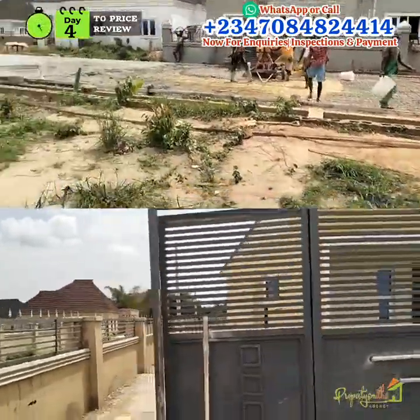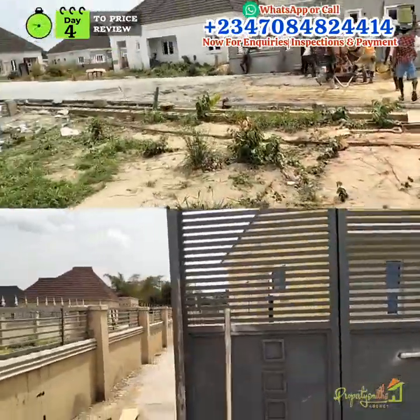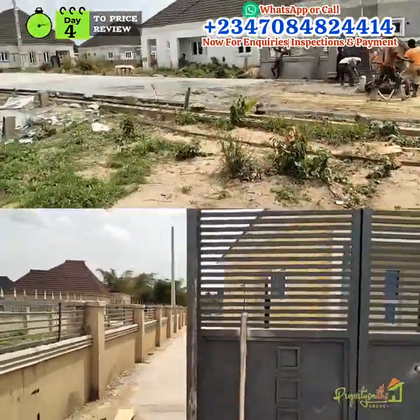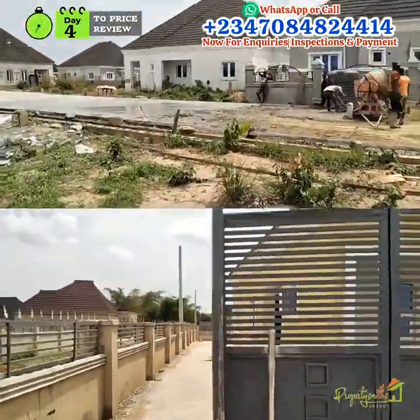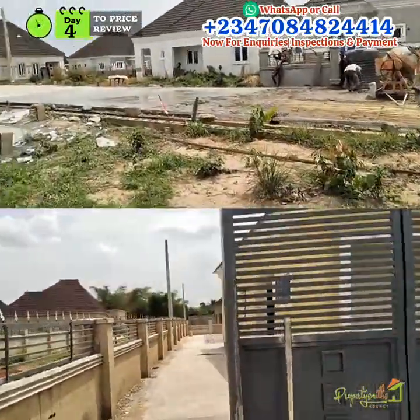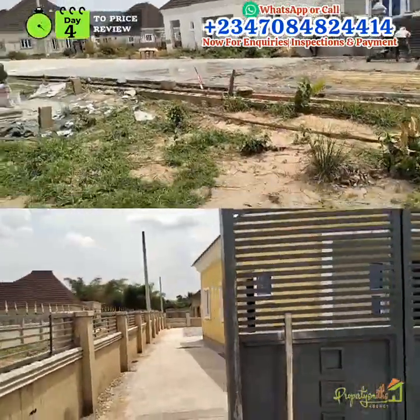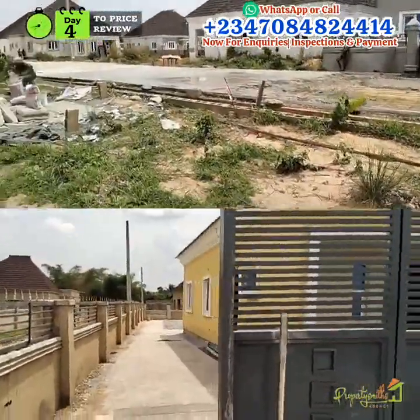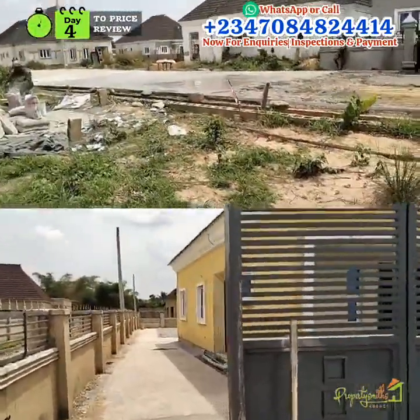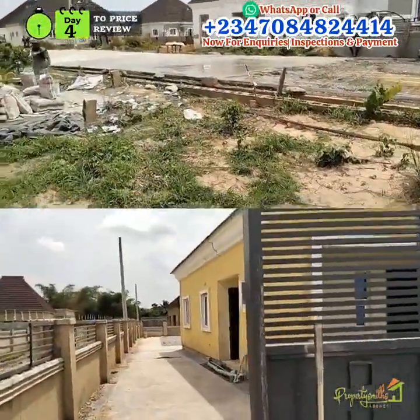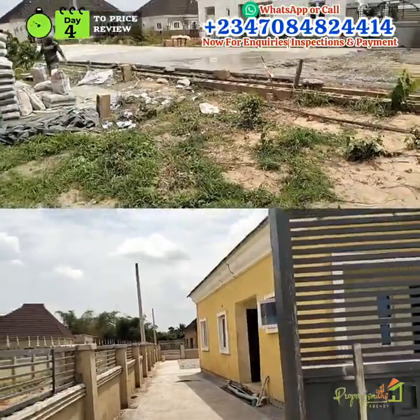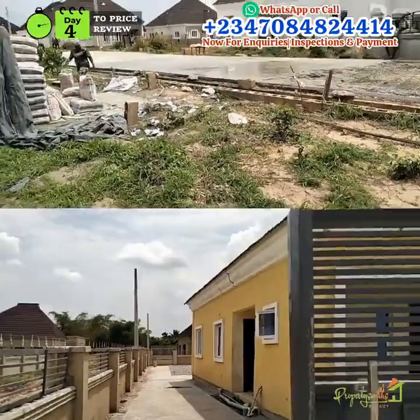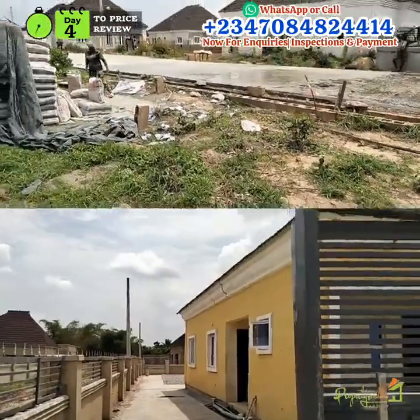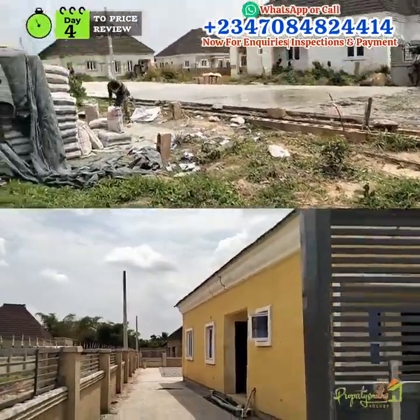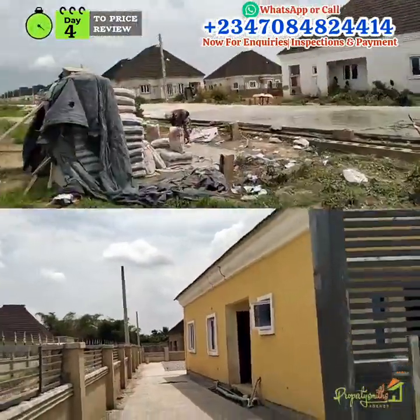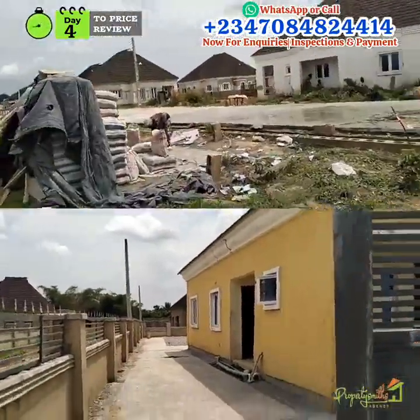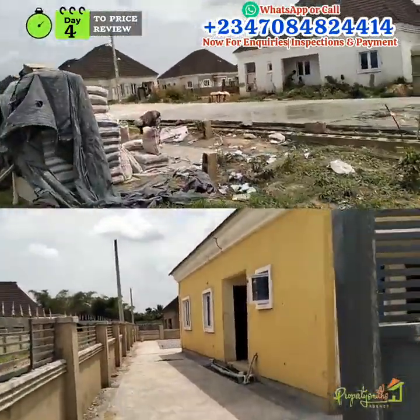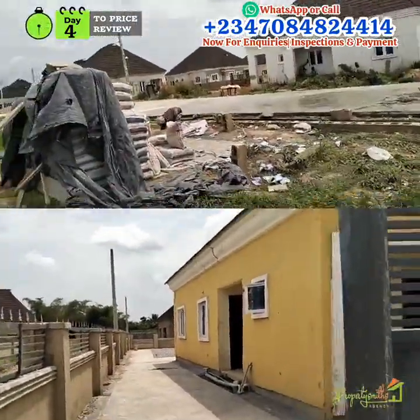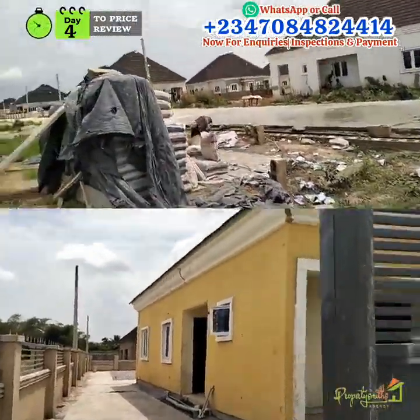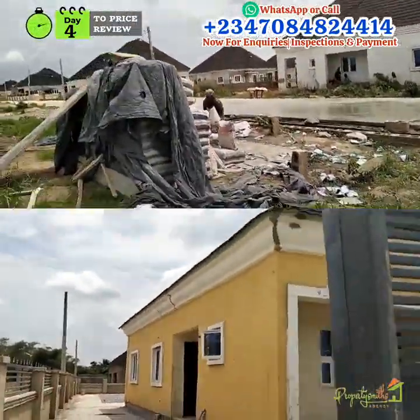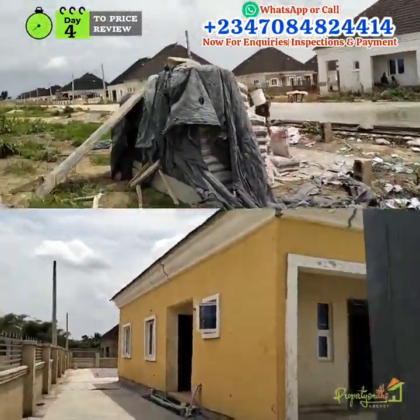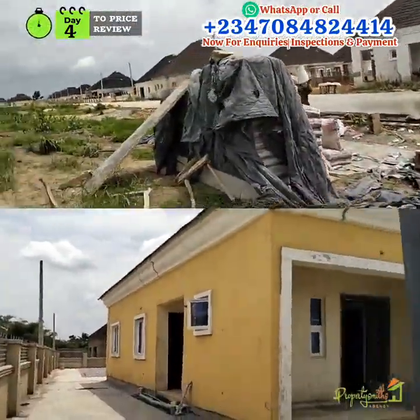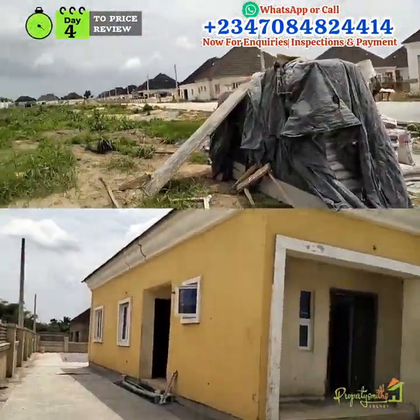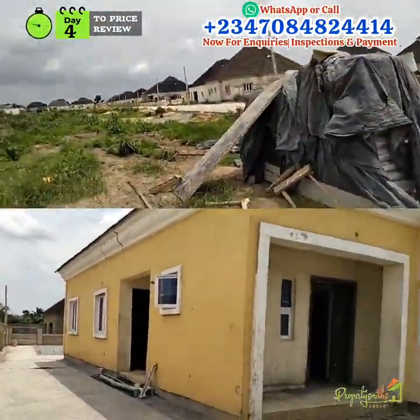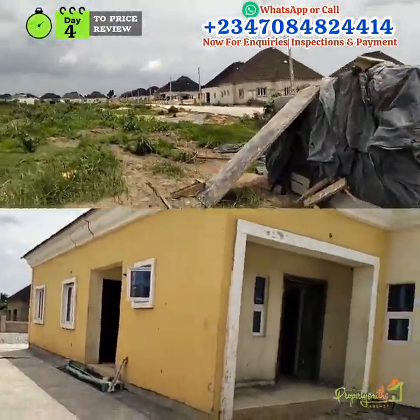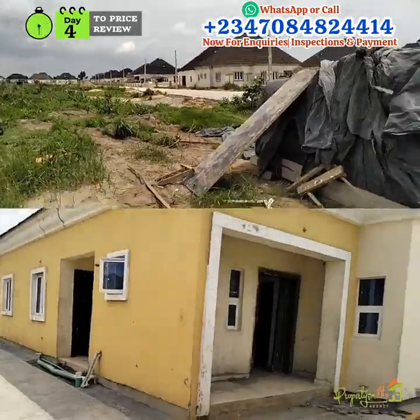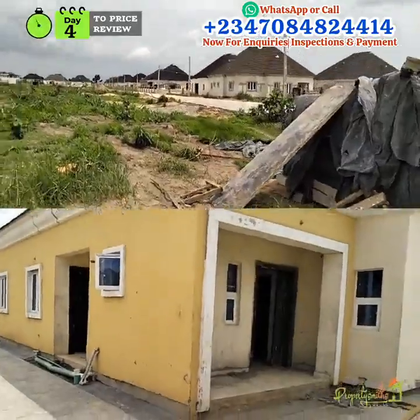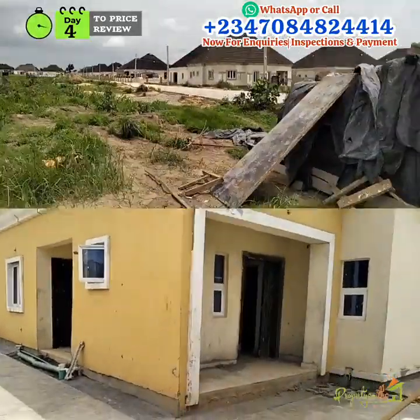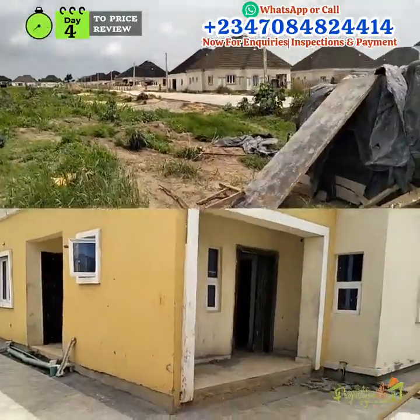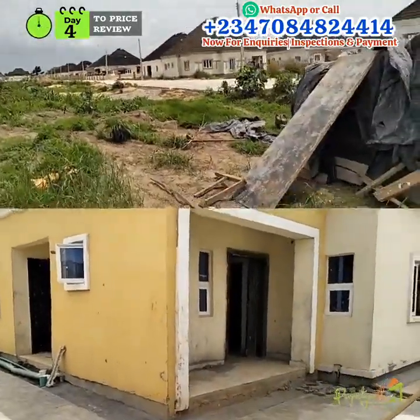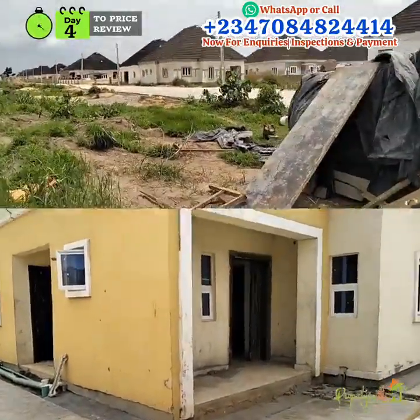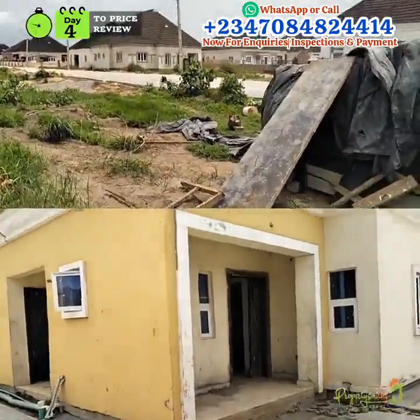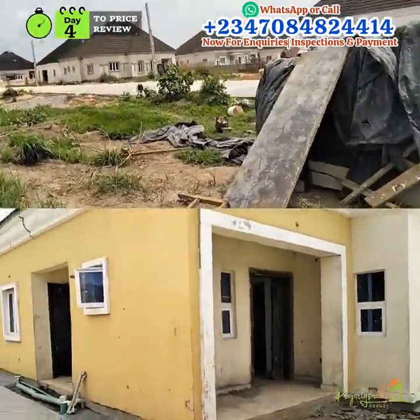The property is already underway. While they are constructing the road, there are other sections constructing the buildings — fast development happening across the estate.